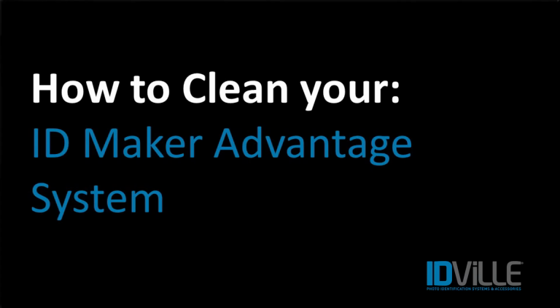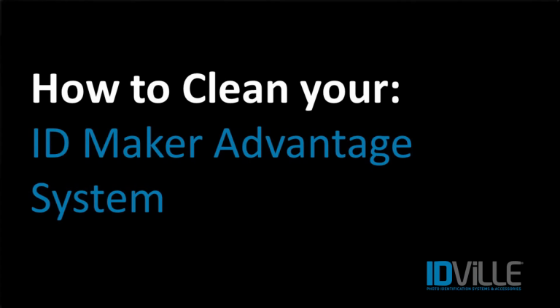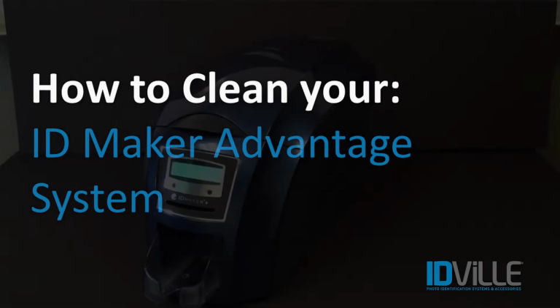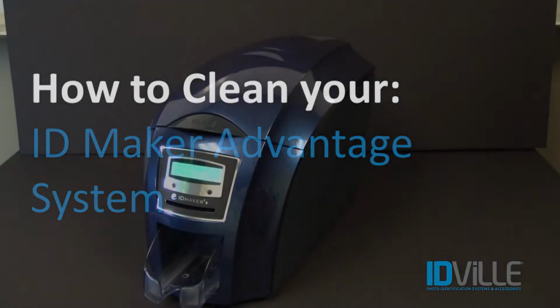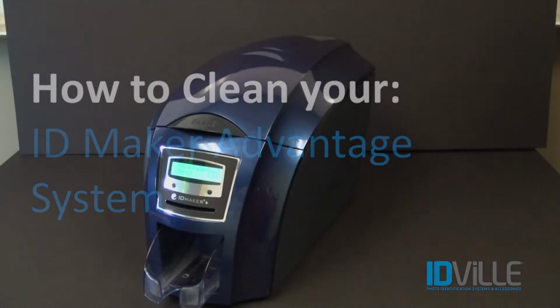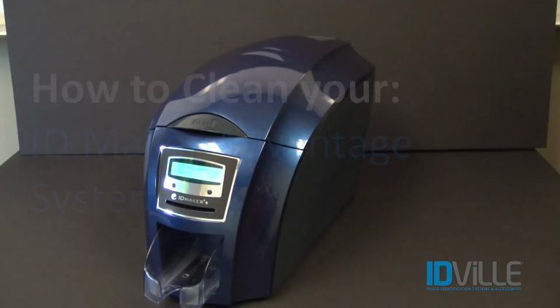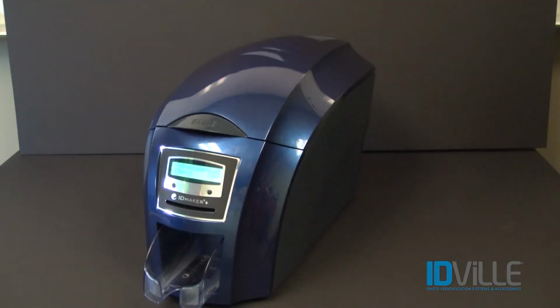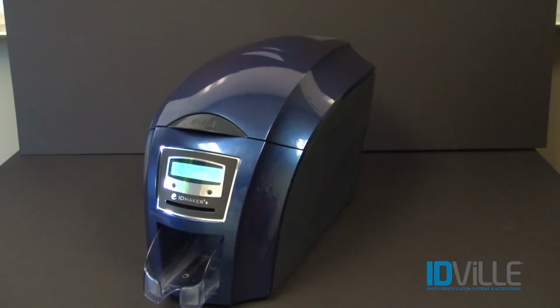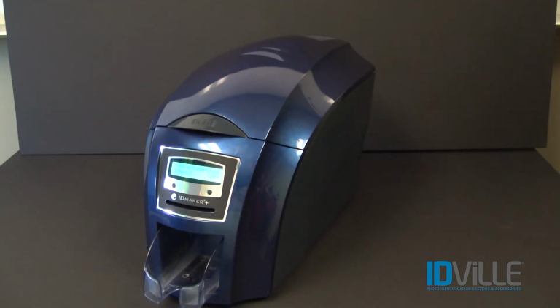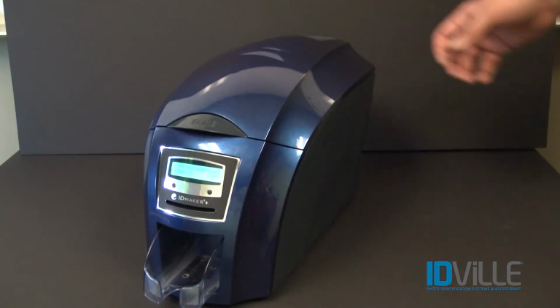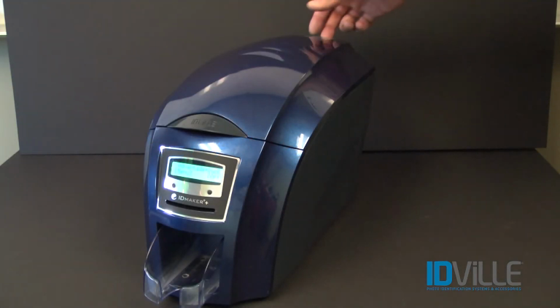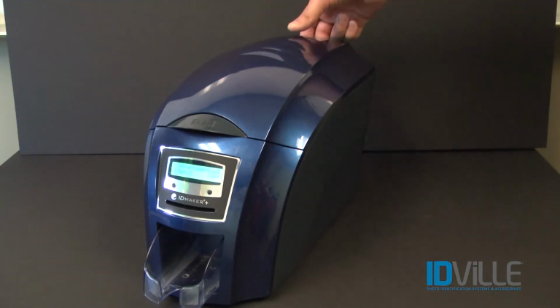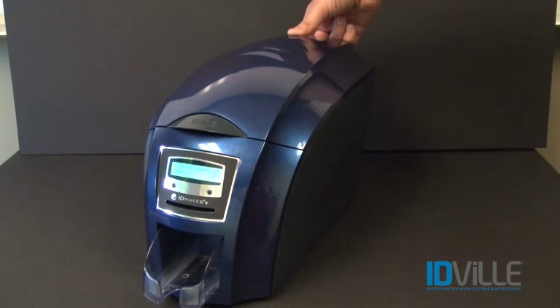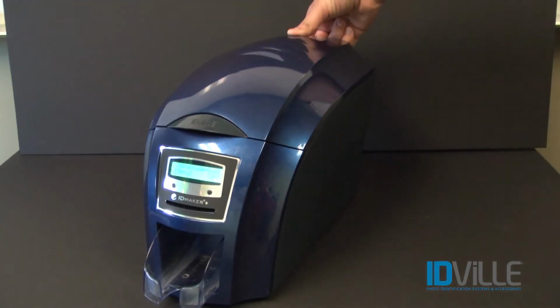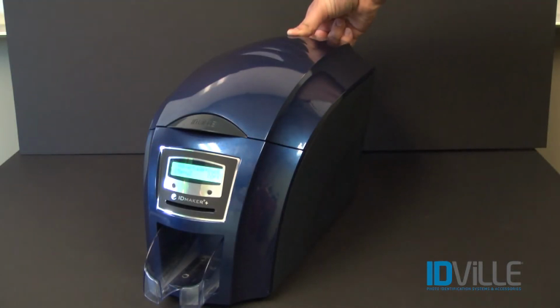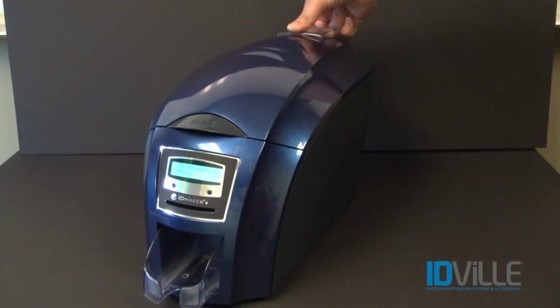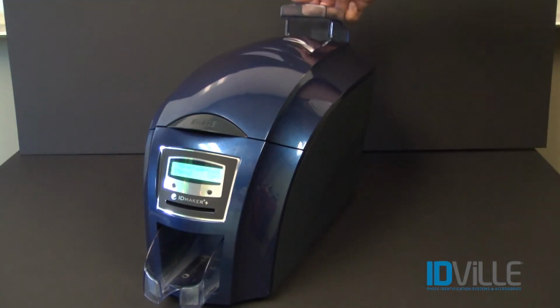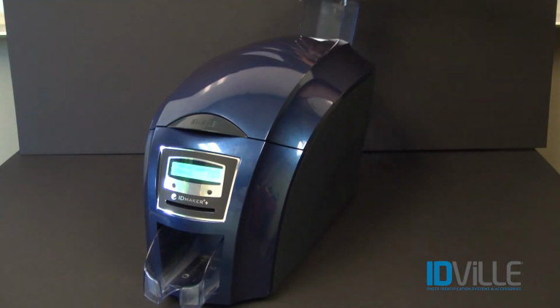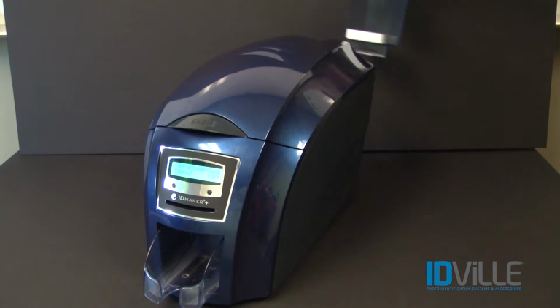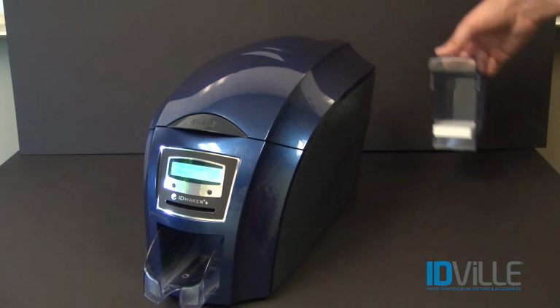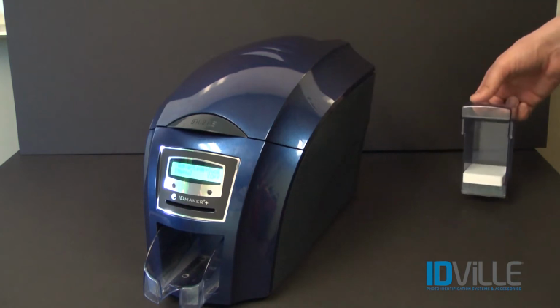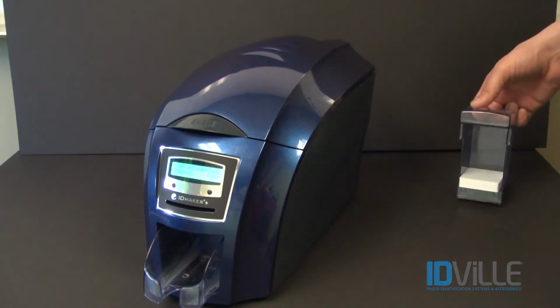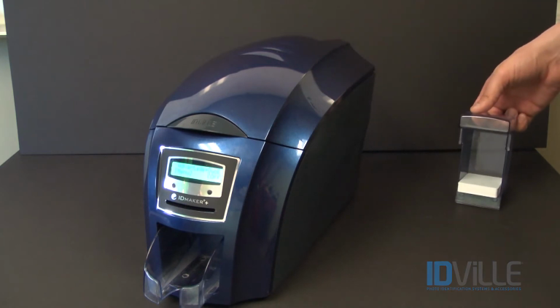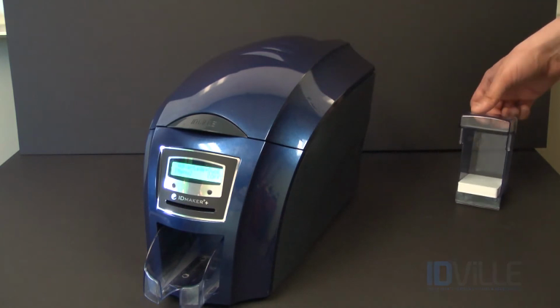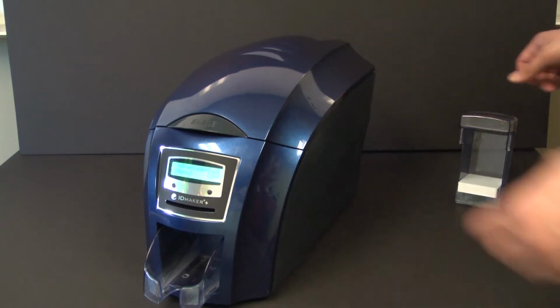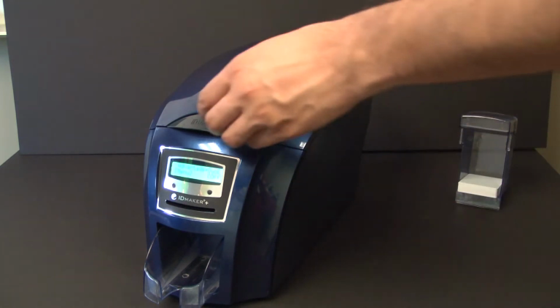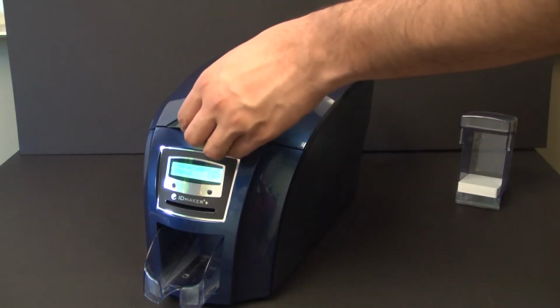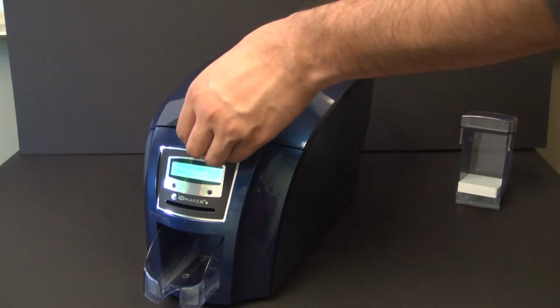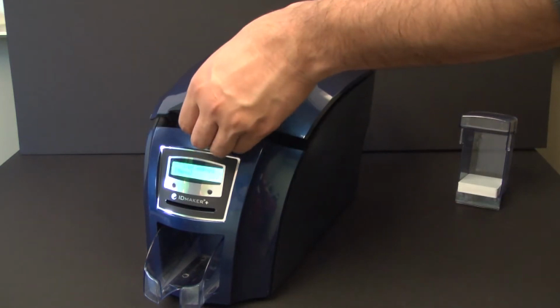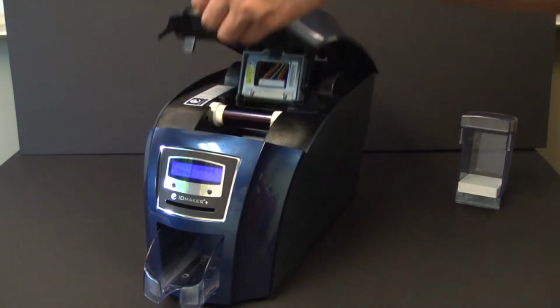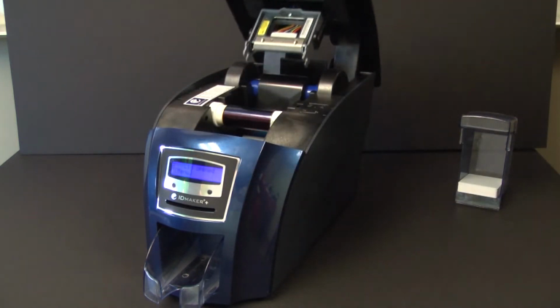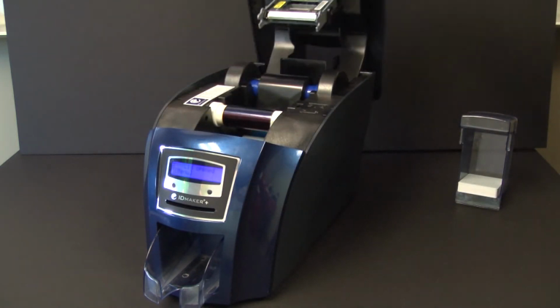In order to clean your ID Maker Advantage printer, you will first need to remove the rear card hopper, open the lid, and remove the ribbon.